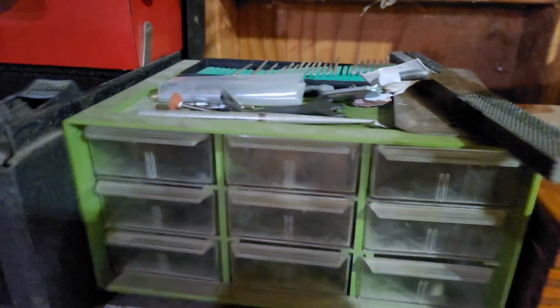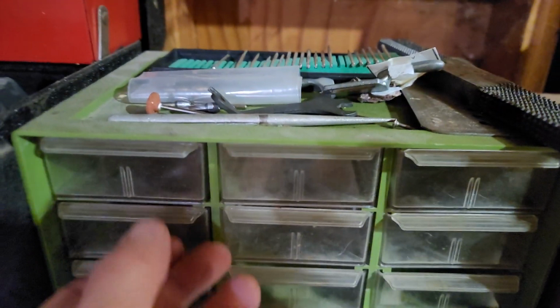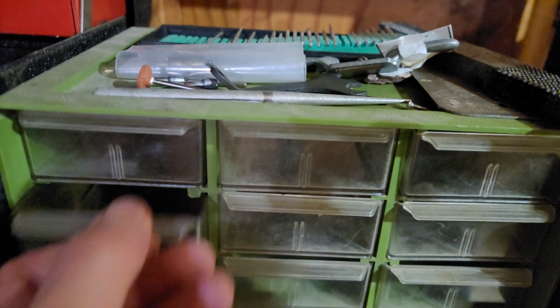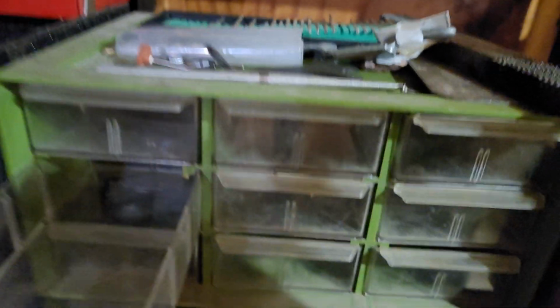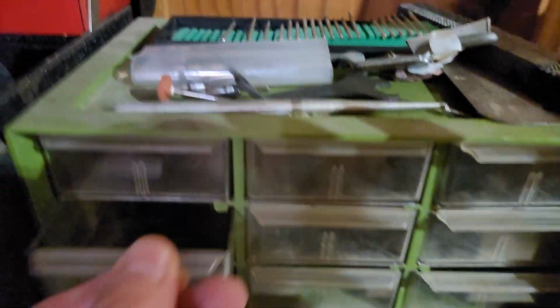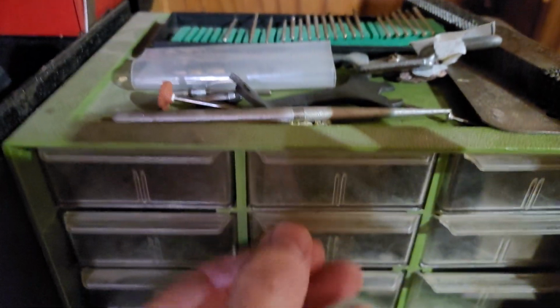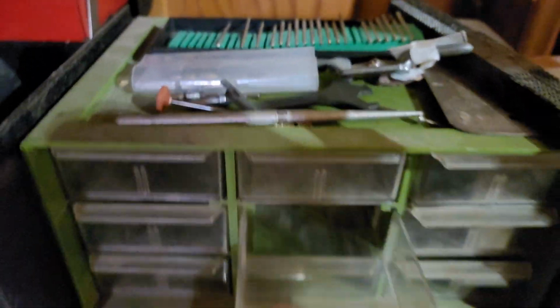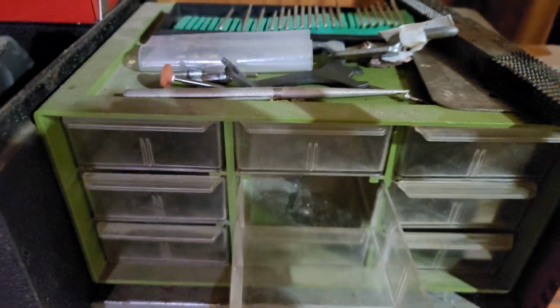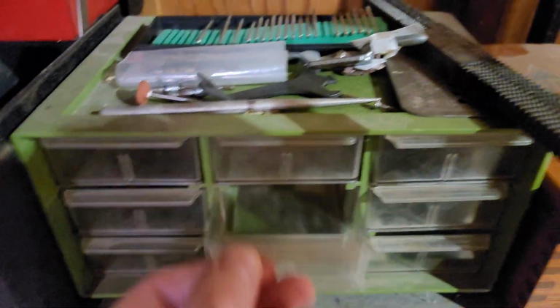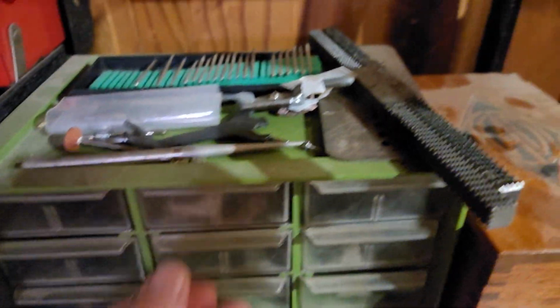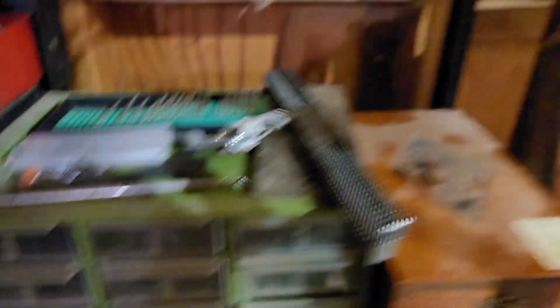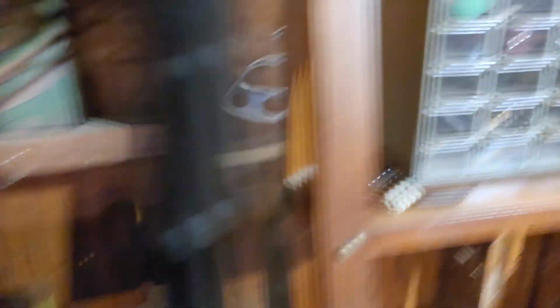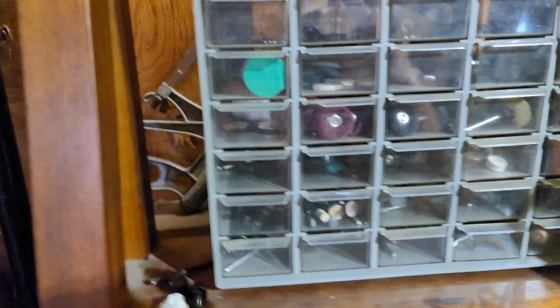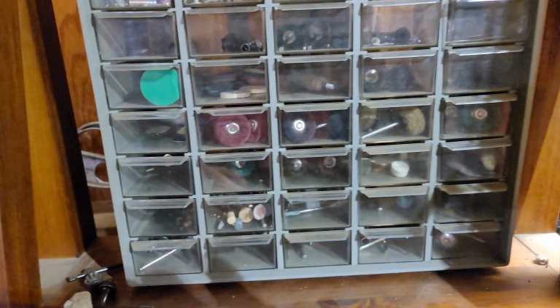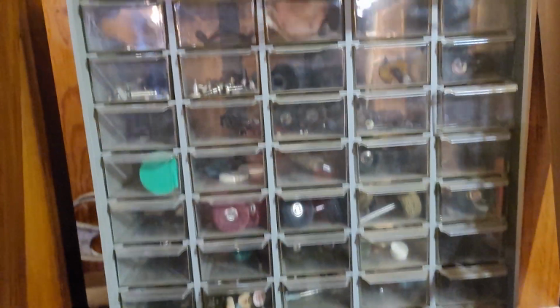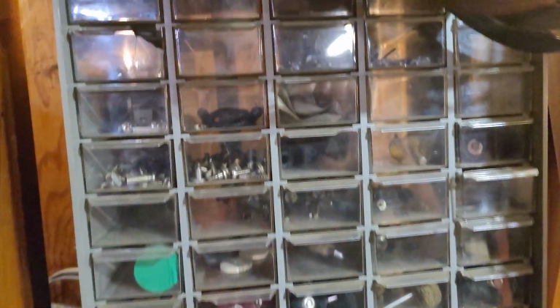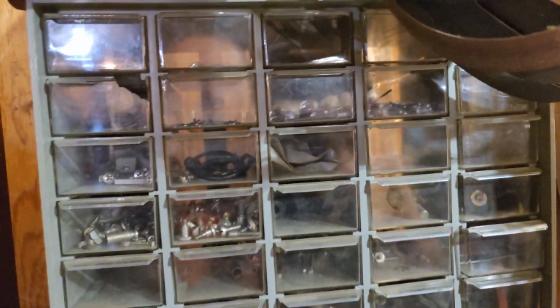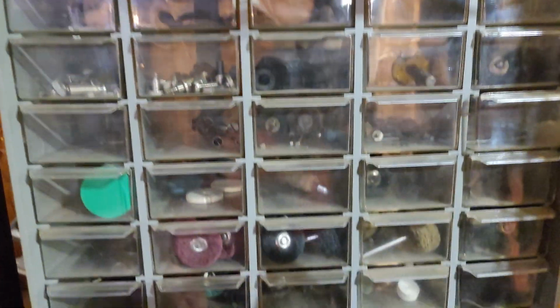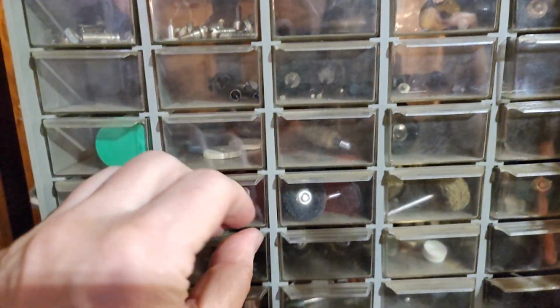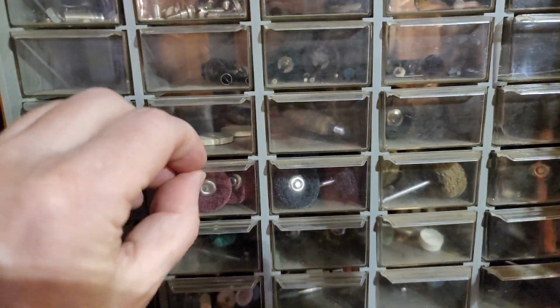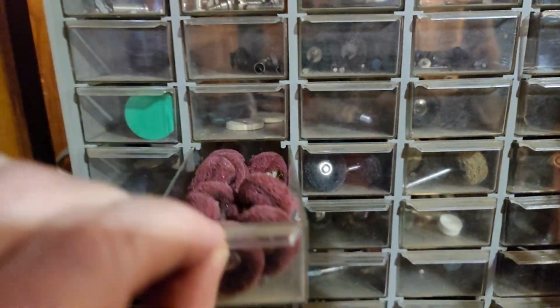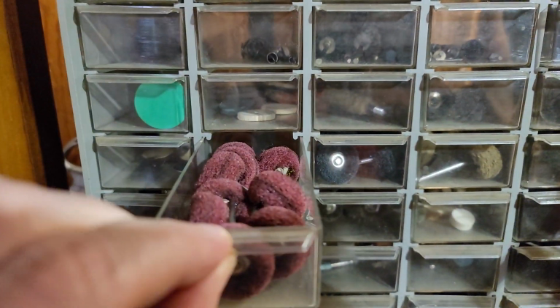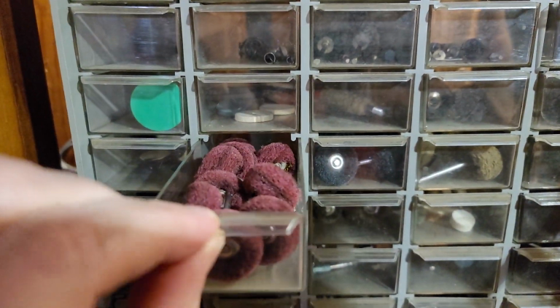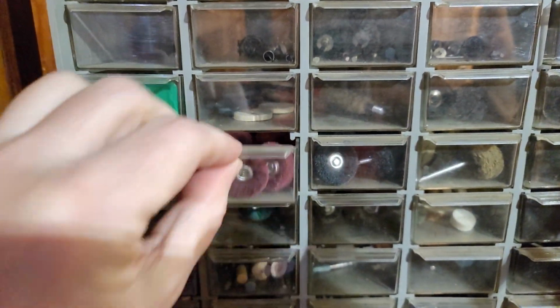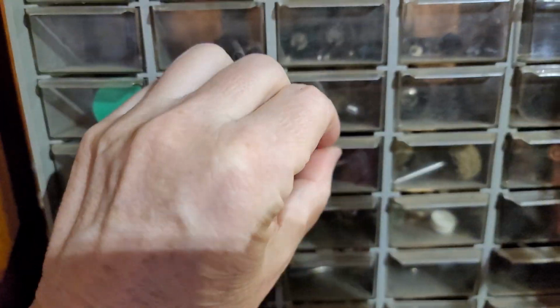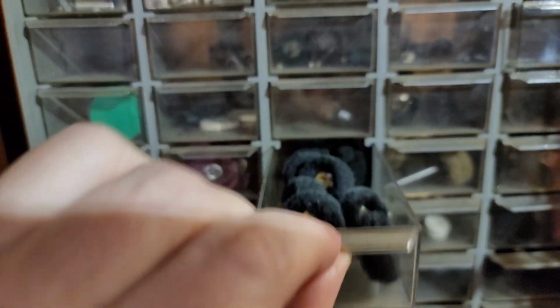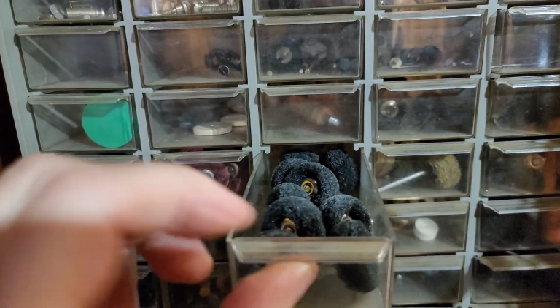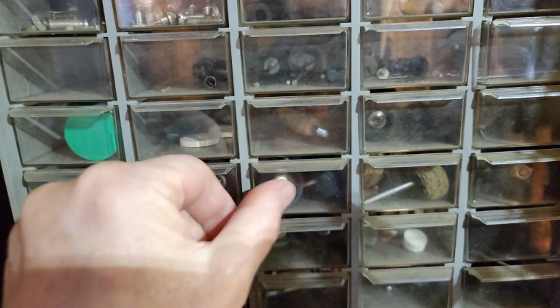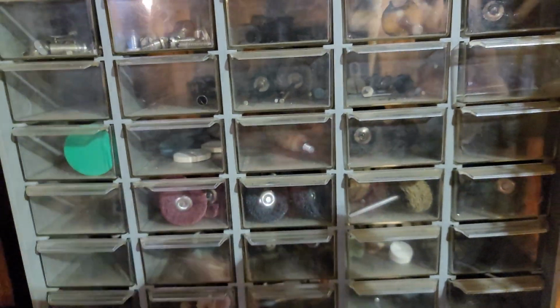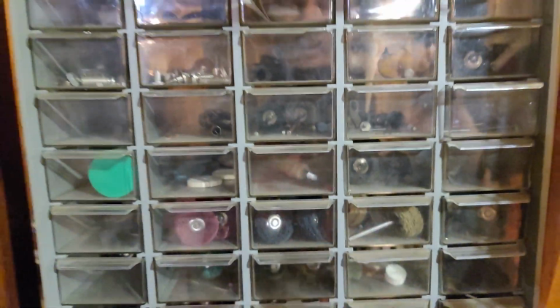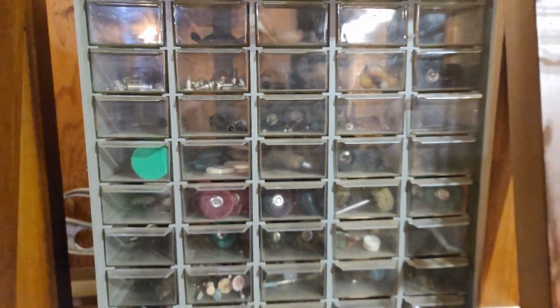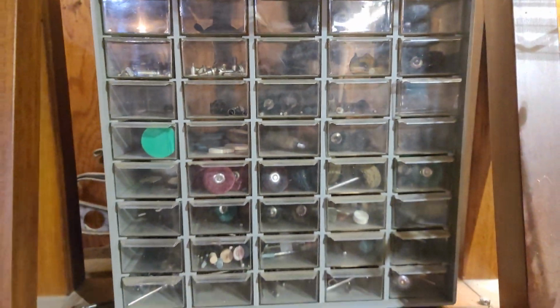I had Dremel stuff in here but I changed it — all my Dremel stuff is over here now in these little container boxes.